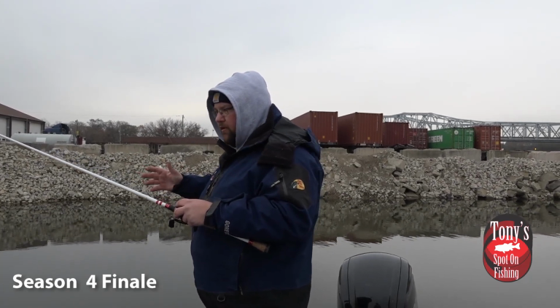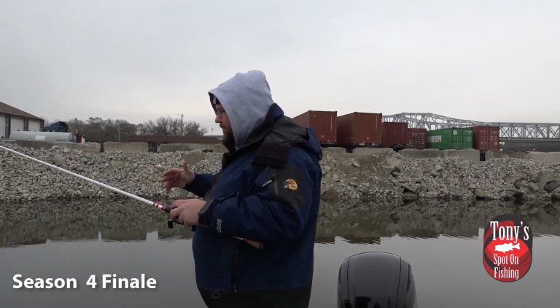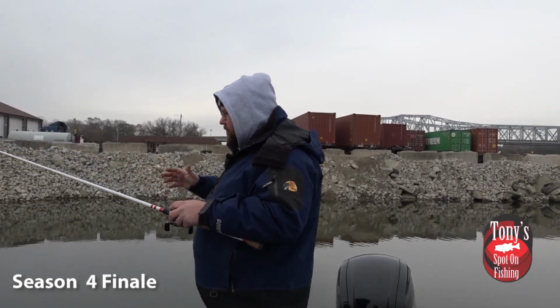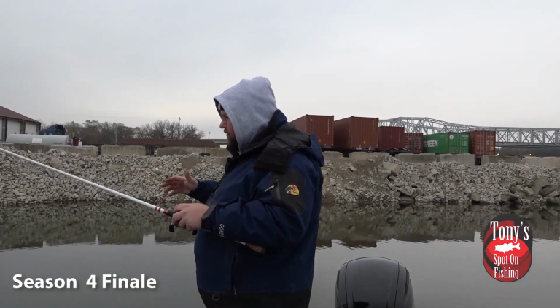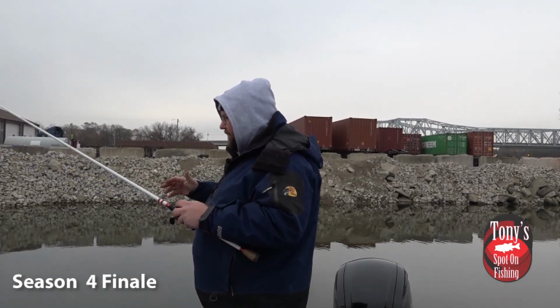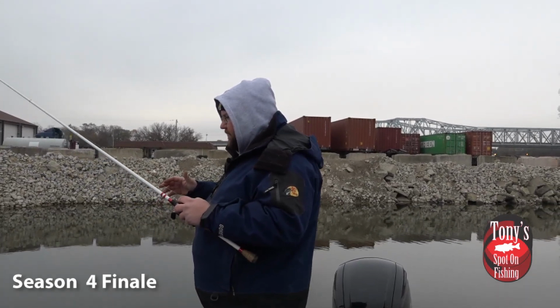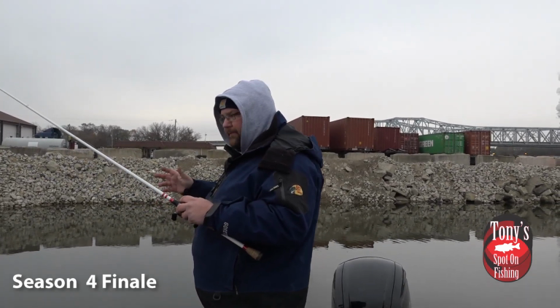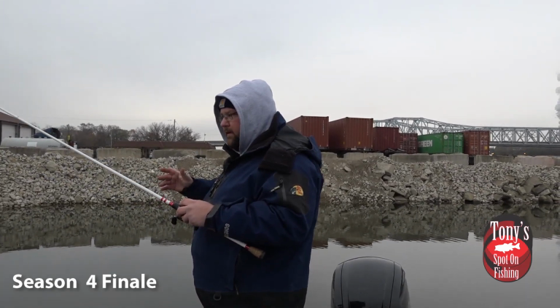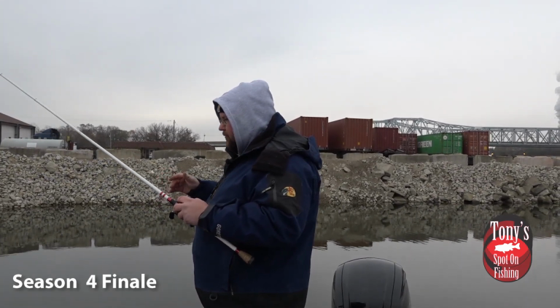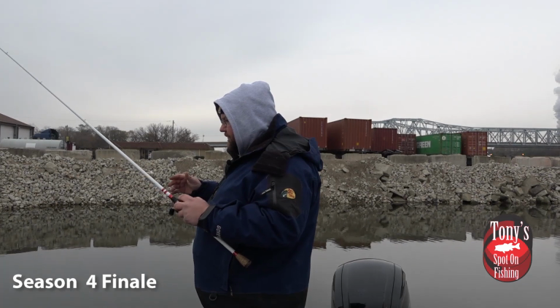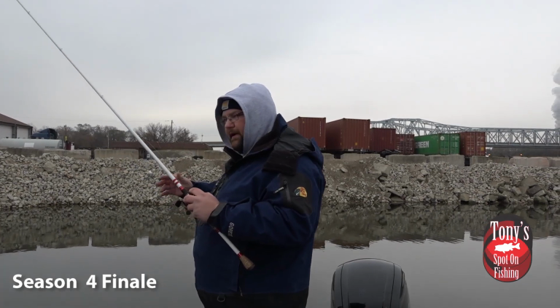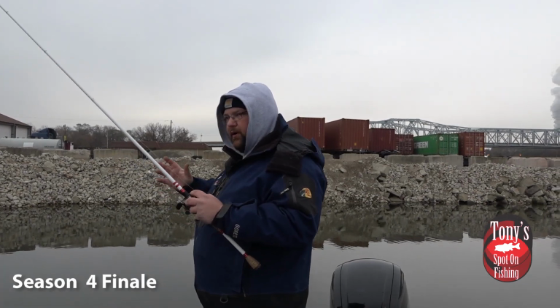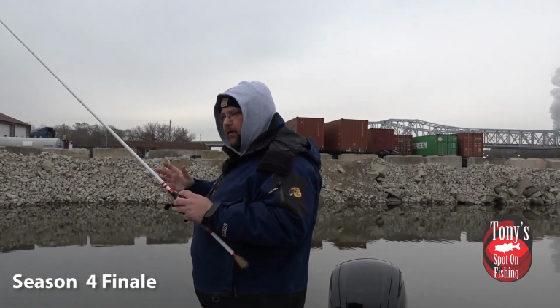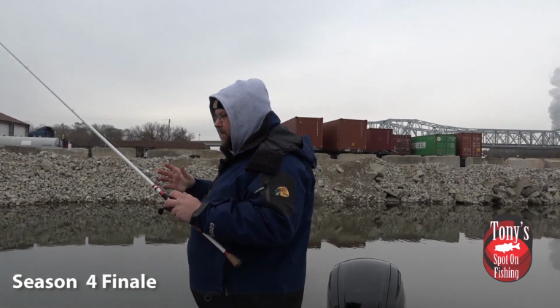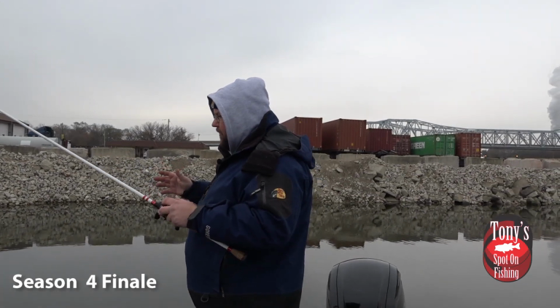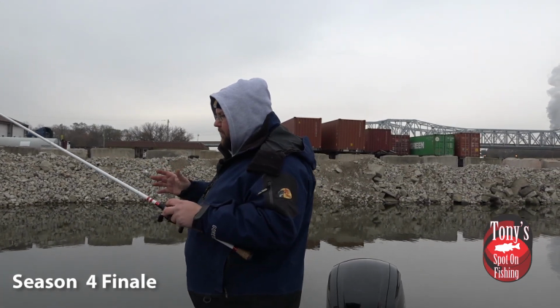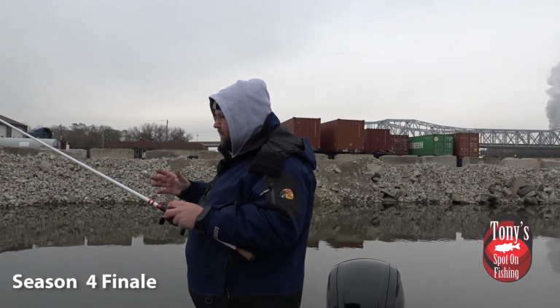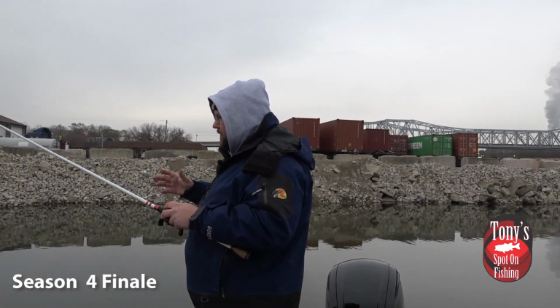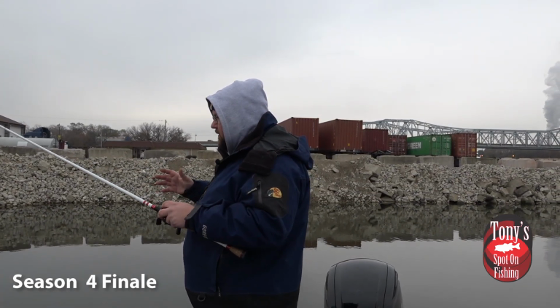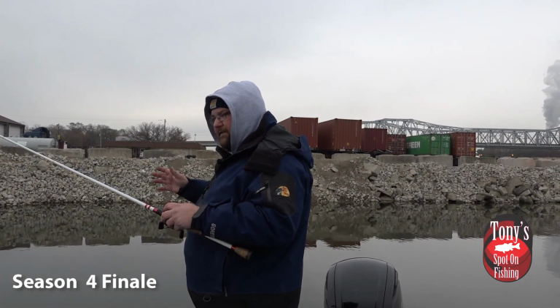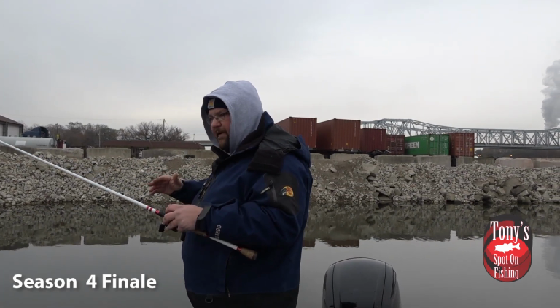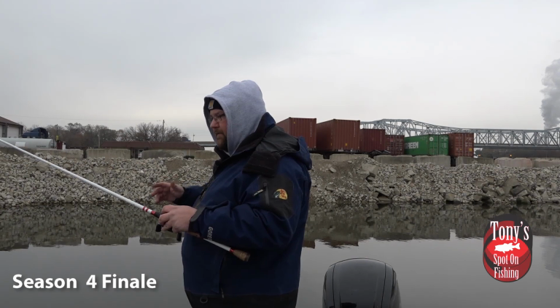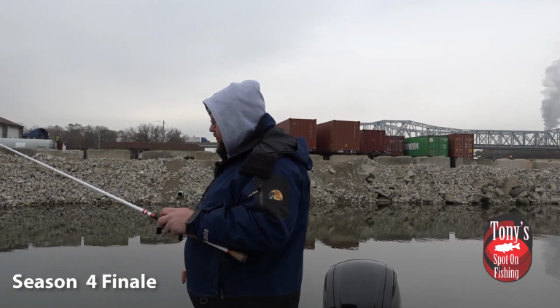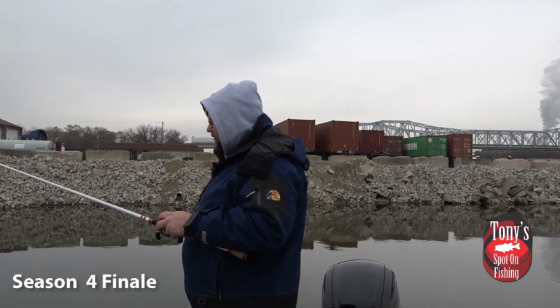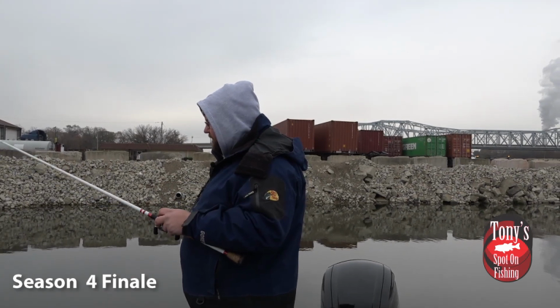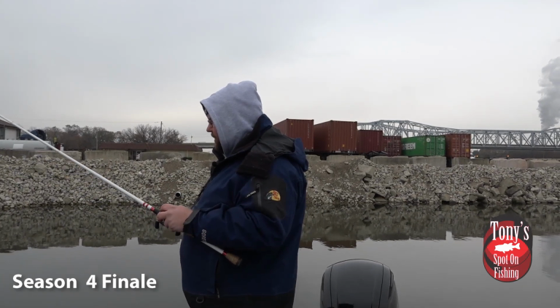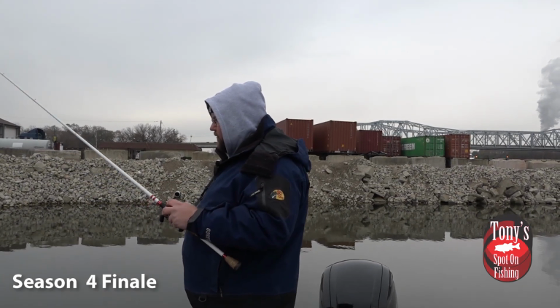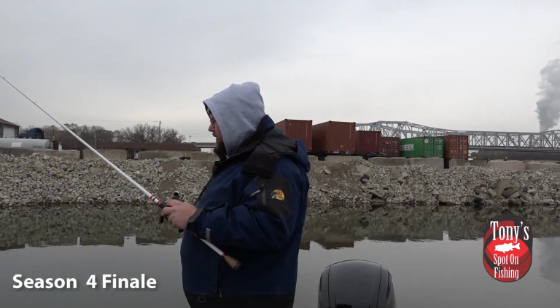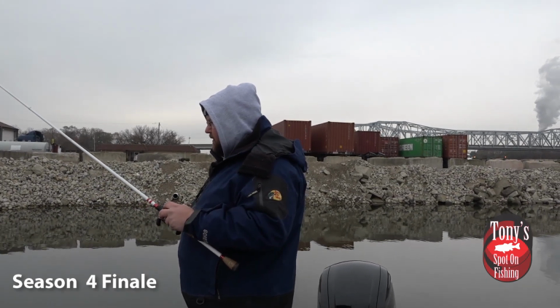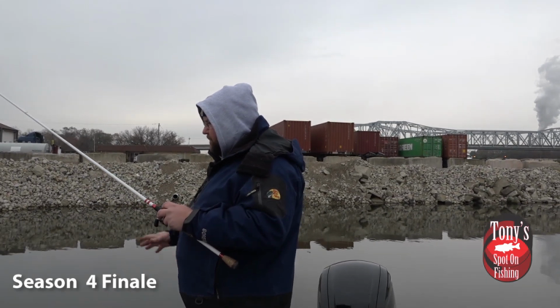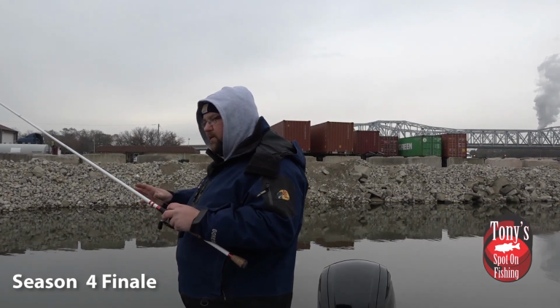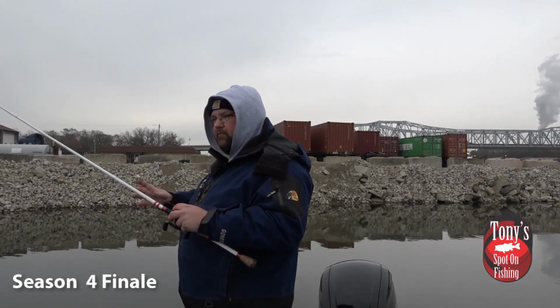A lot of times, if fish are really aggressive on a given day, we can still run that square bill crankbait, like we talked about in the top five we released previous to this episode. But primarily we're focusing on plastics.